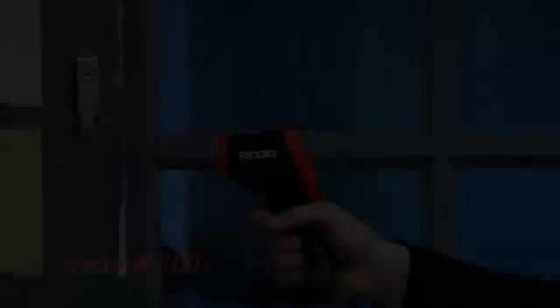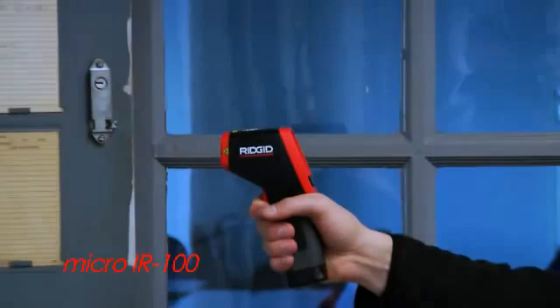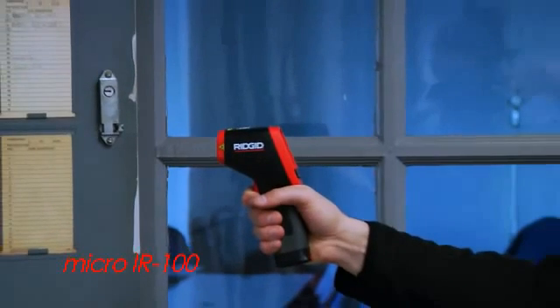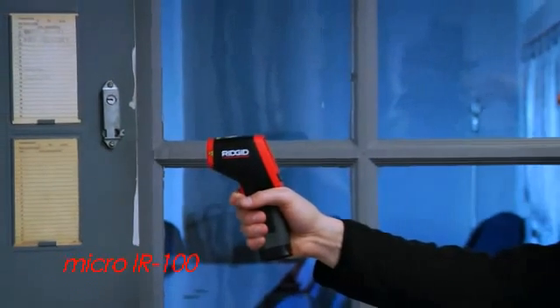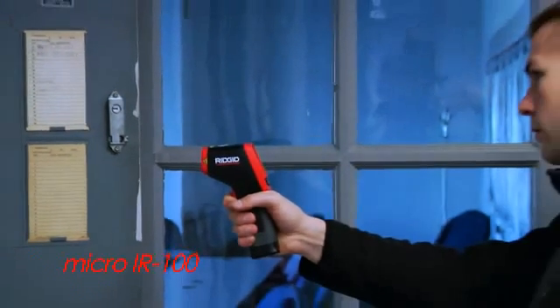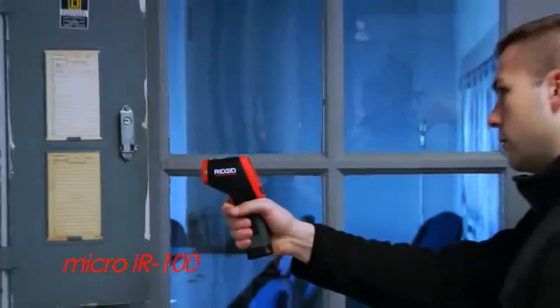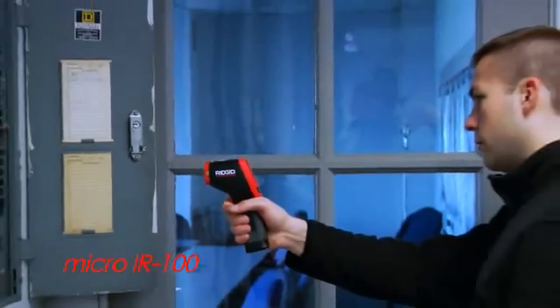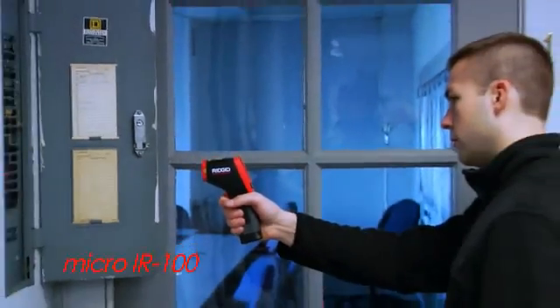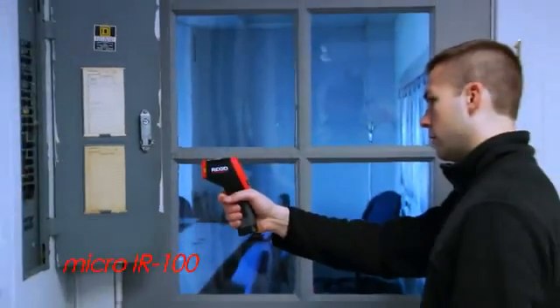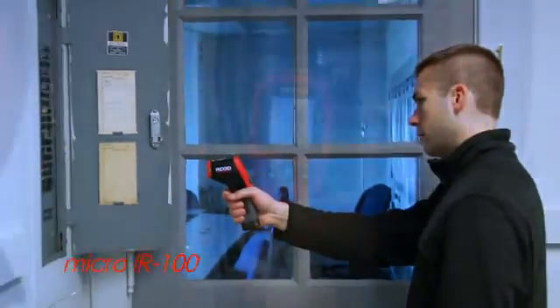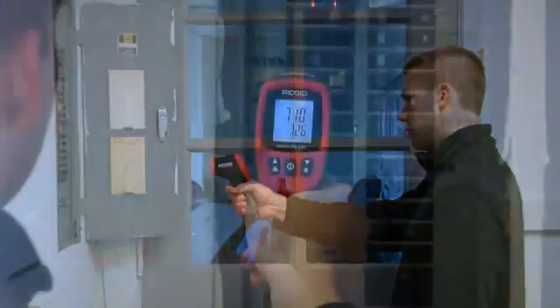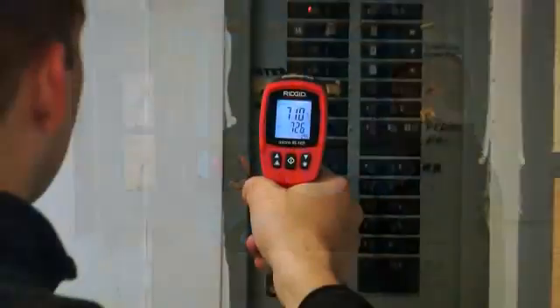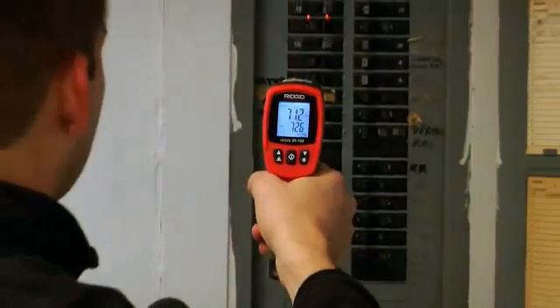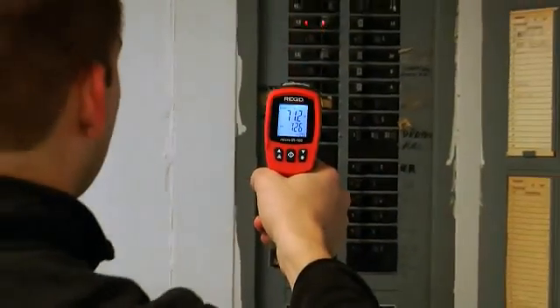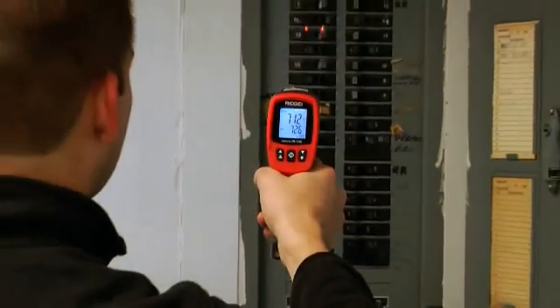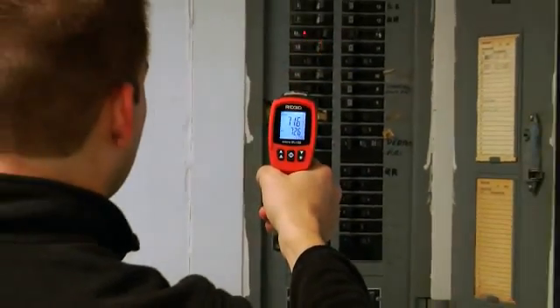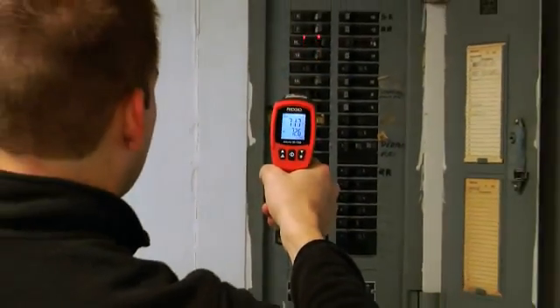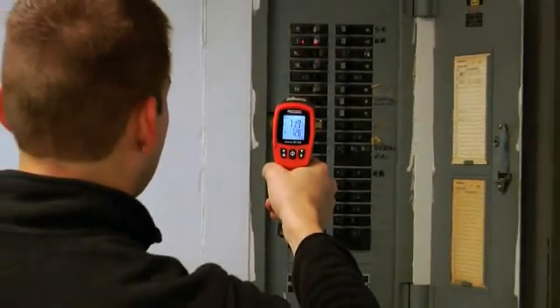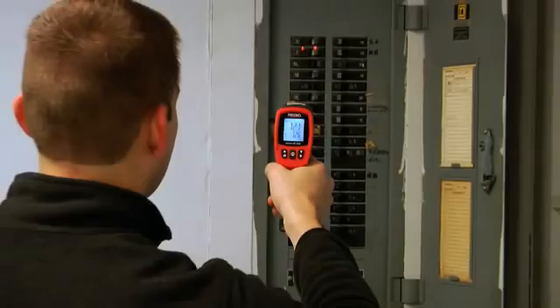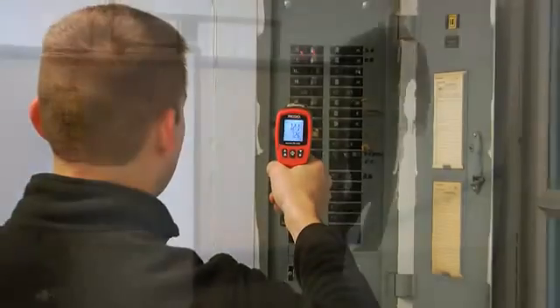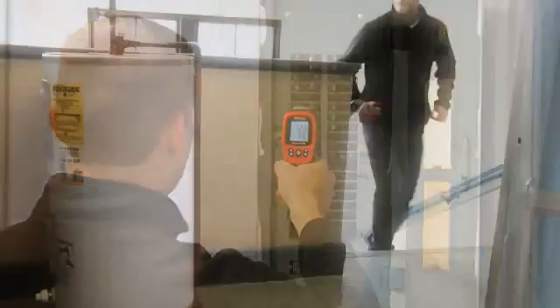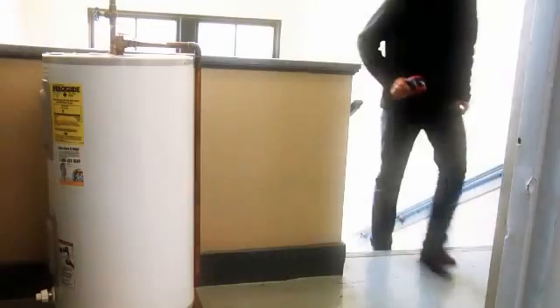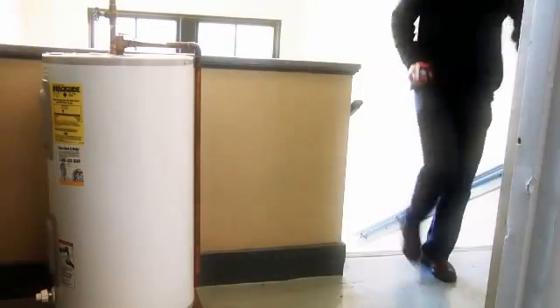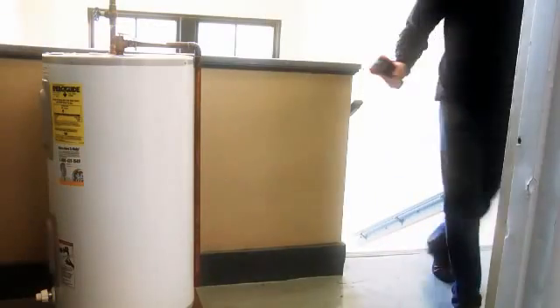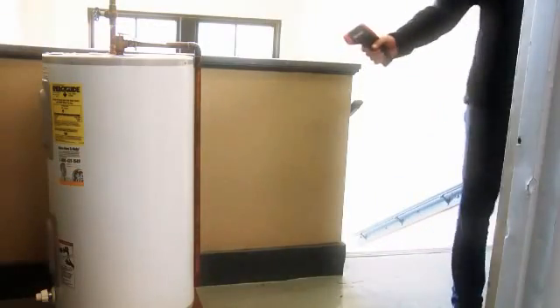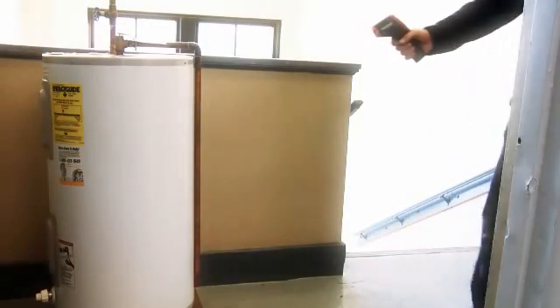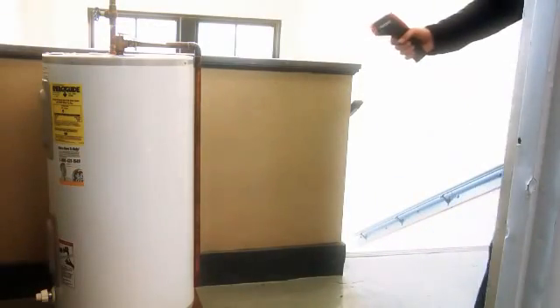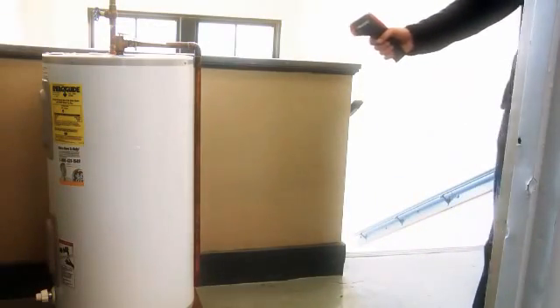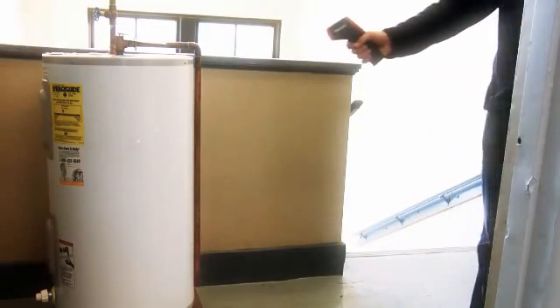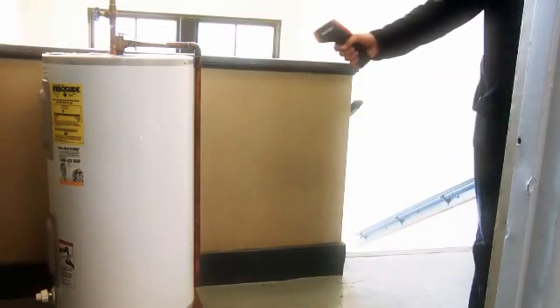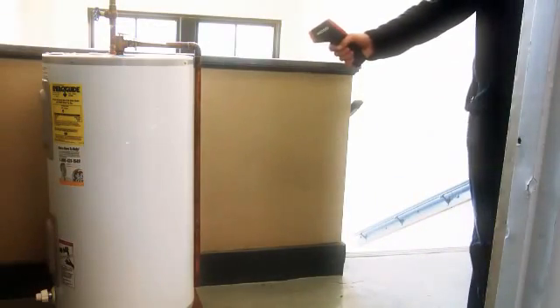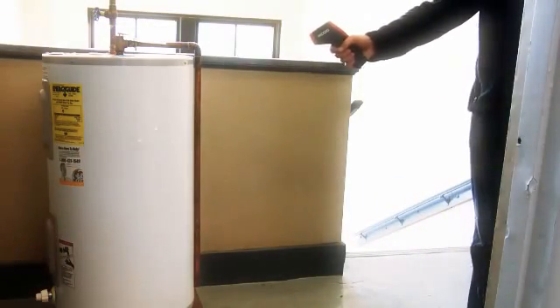Introducing the Ridgid IR100 Infrared Thermometer. The IR100 allows for non-contact temperature measurements for a quick check of surfaces and can be used to find sudden changes in temperature.